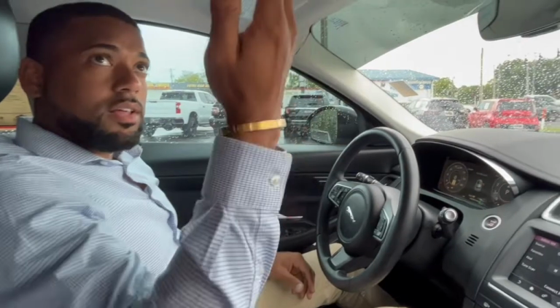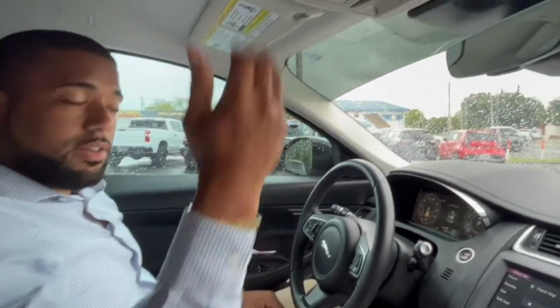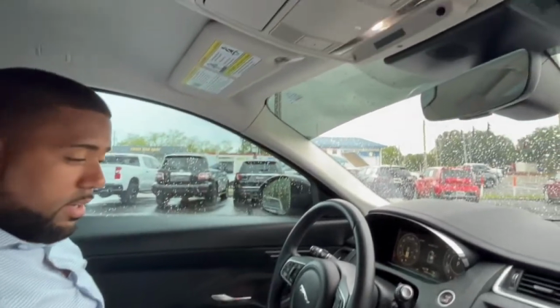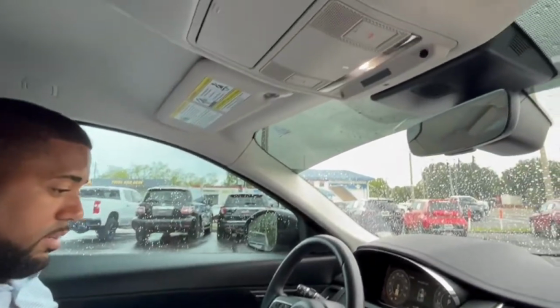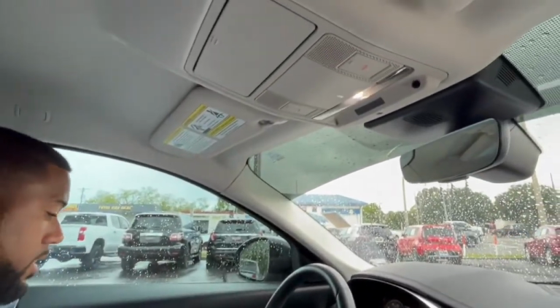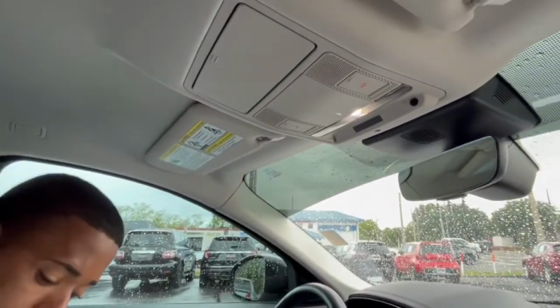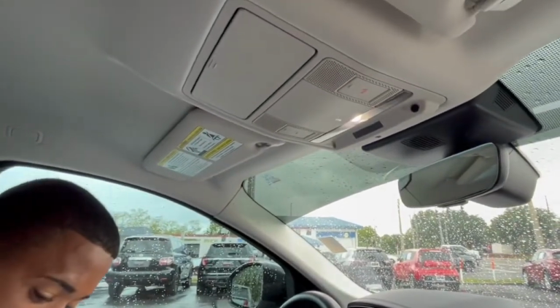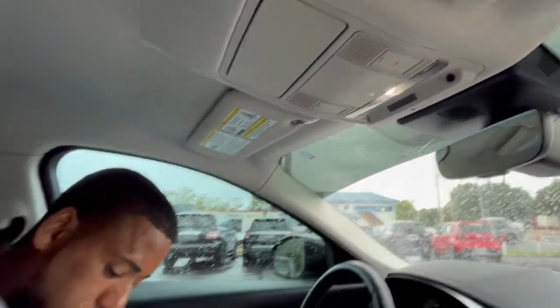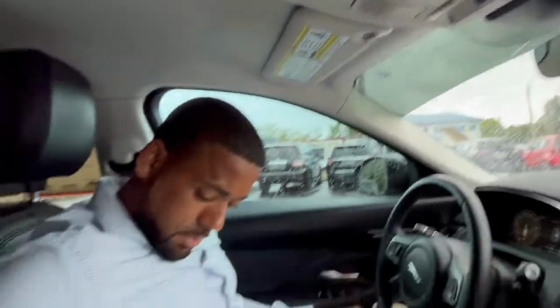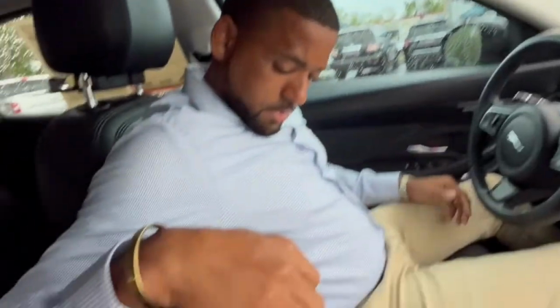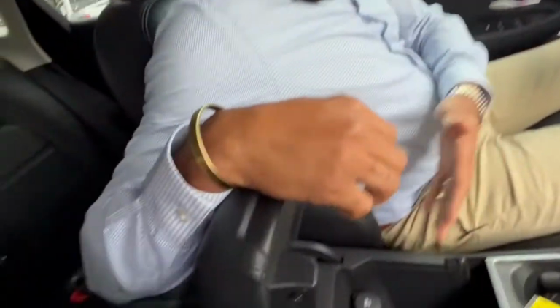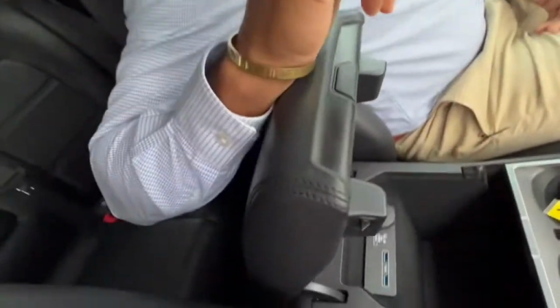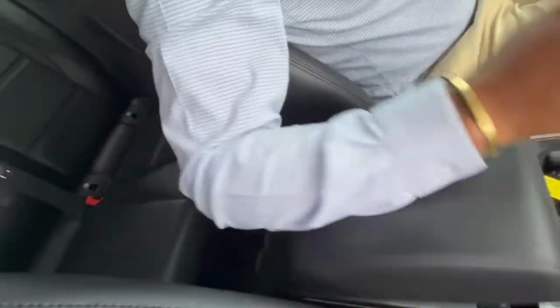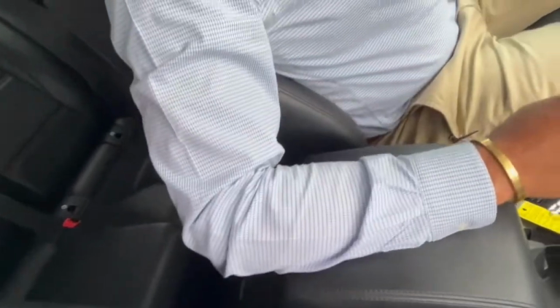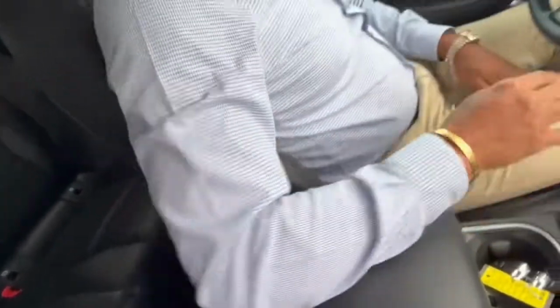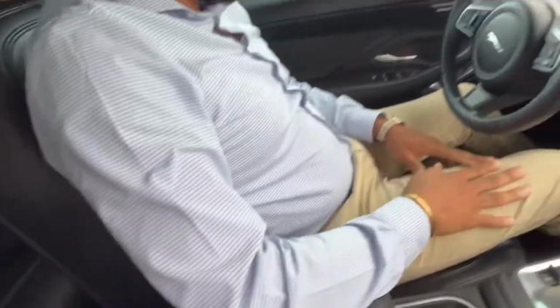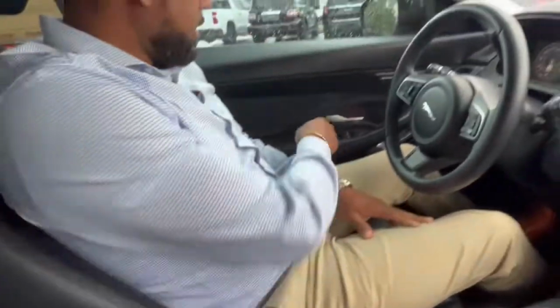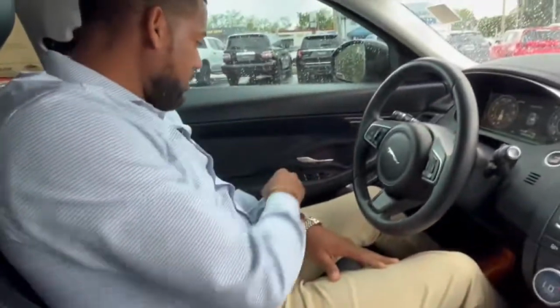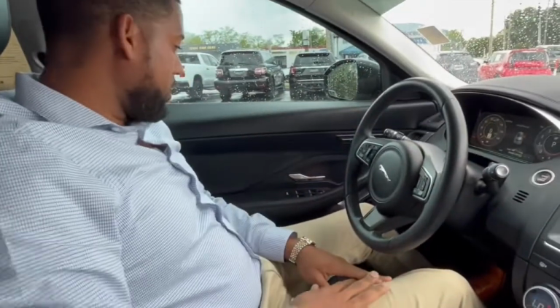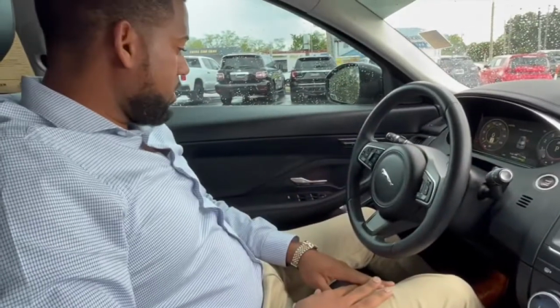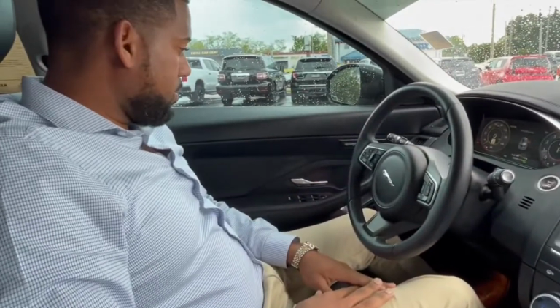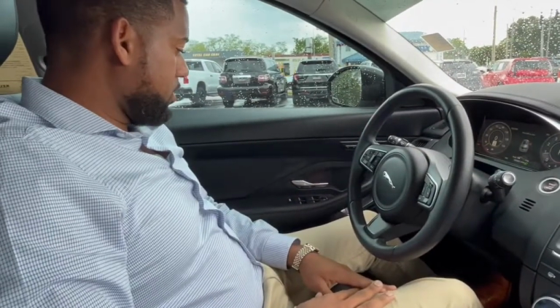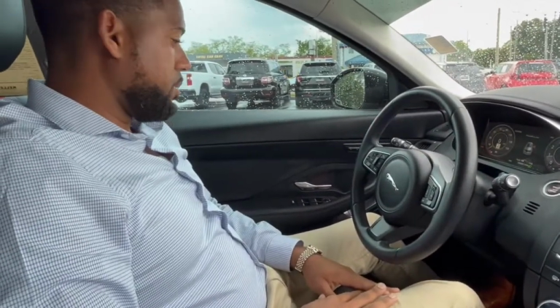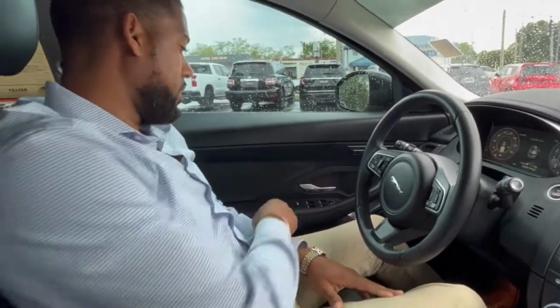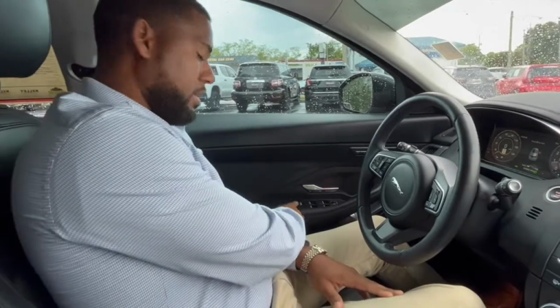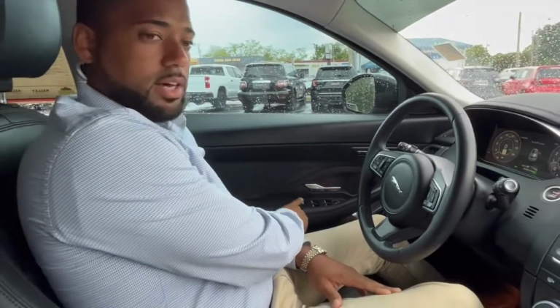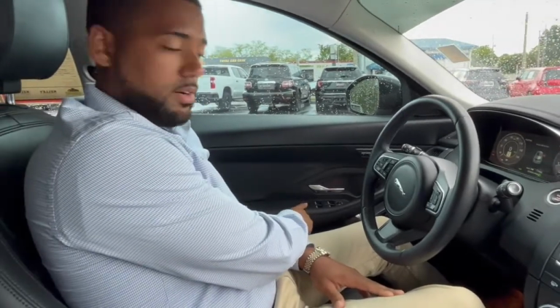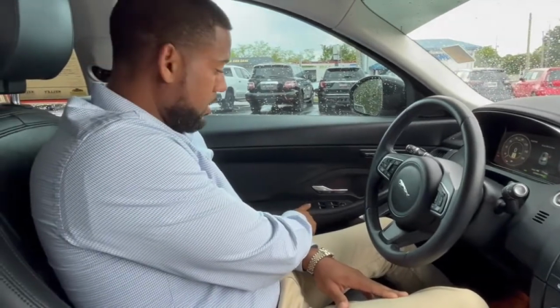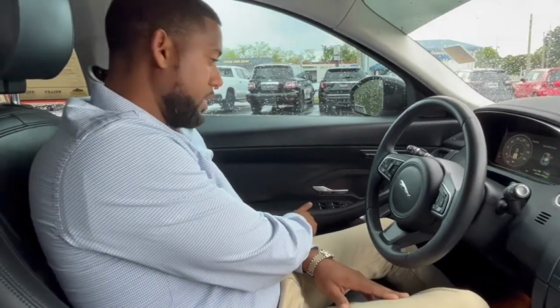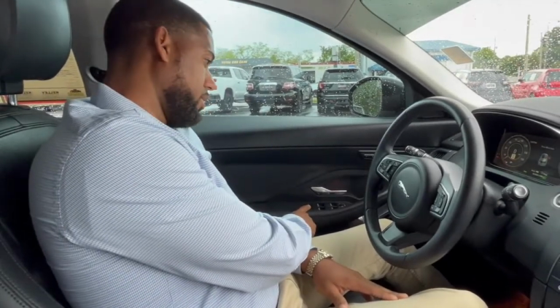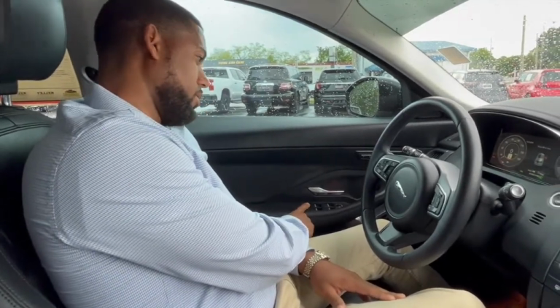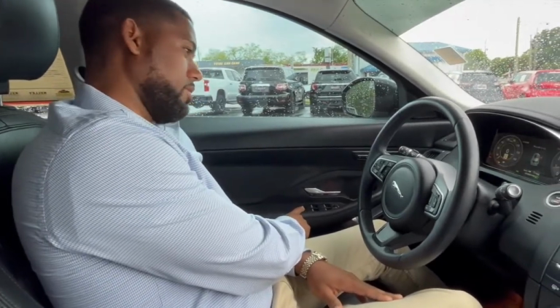You've got your standard sunglass holder, armrest storage, and your glove box over here, as well as power control of your mirrors and child lock on demand right here, which is always a nice feature.